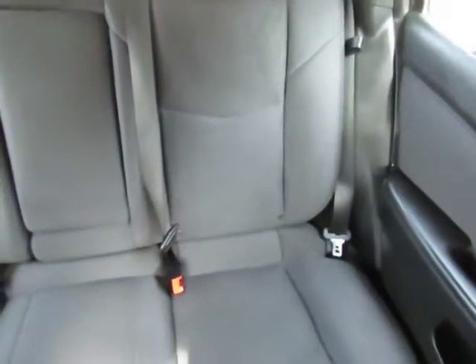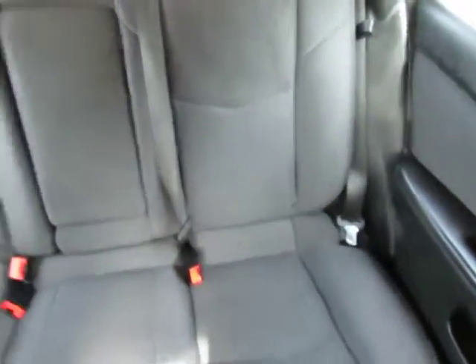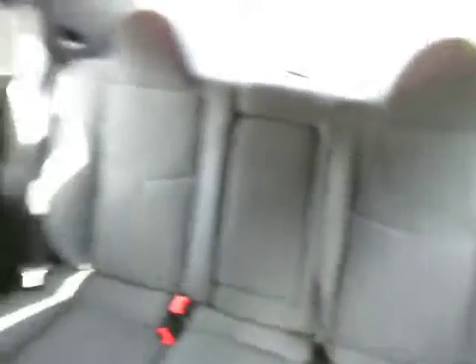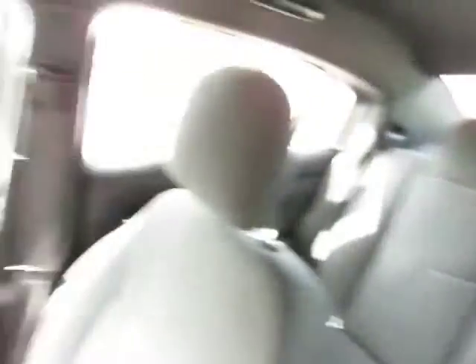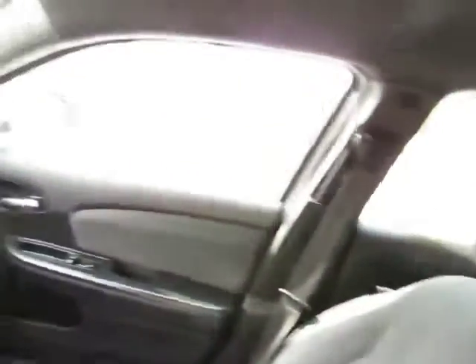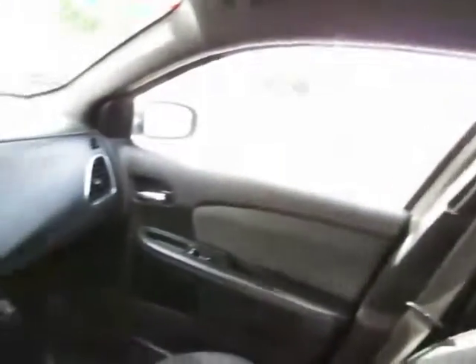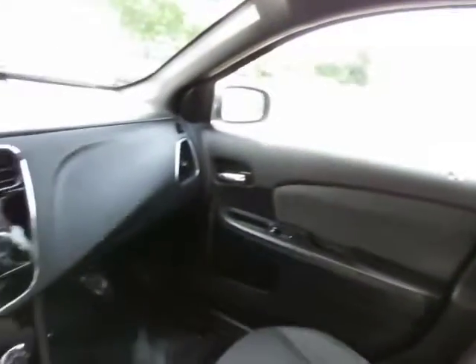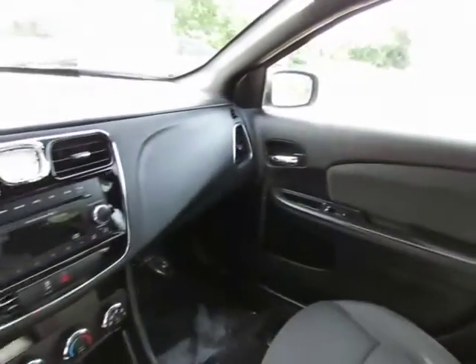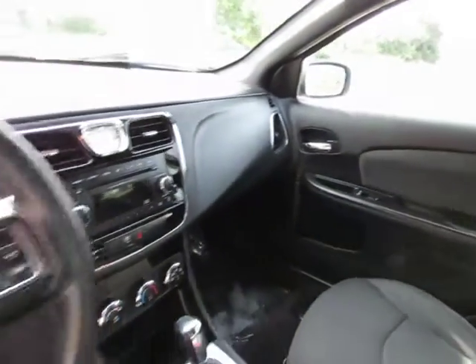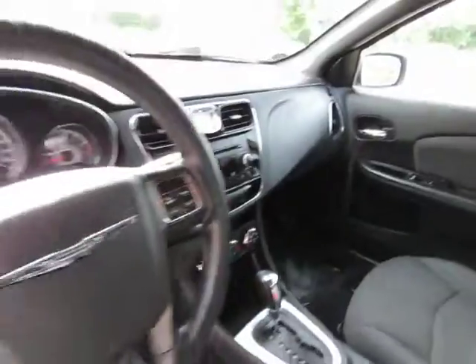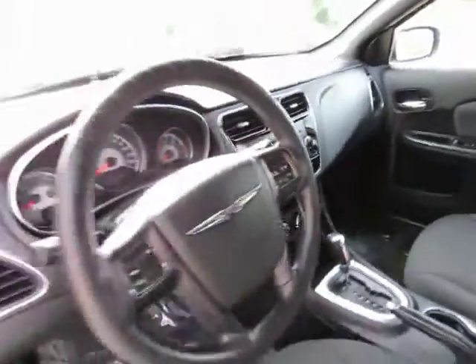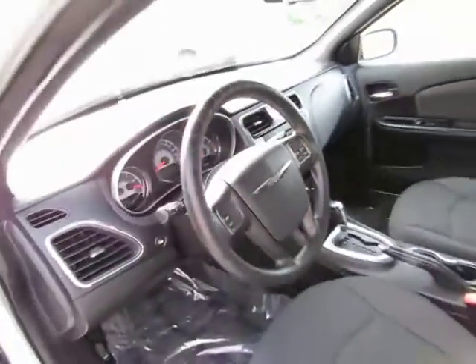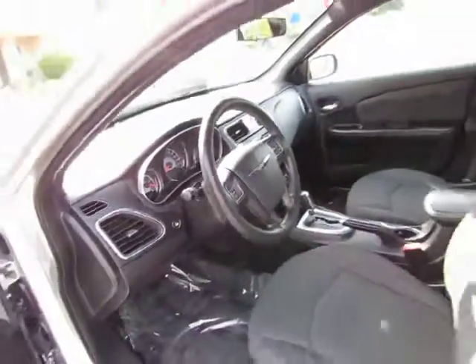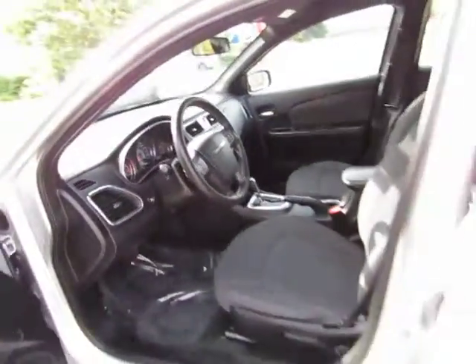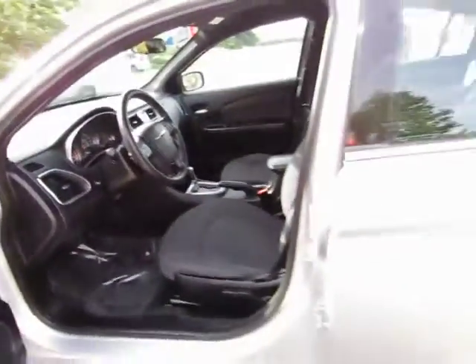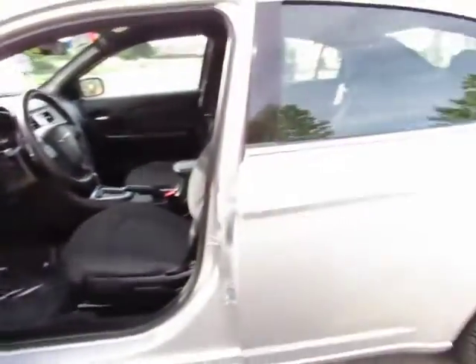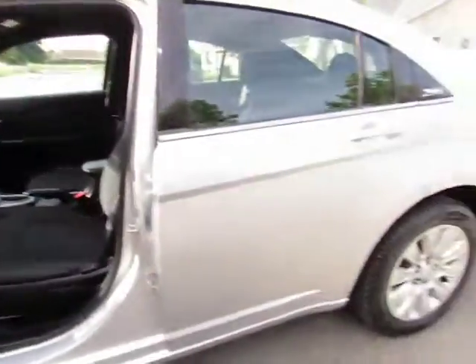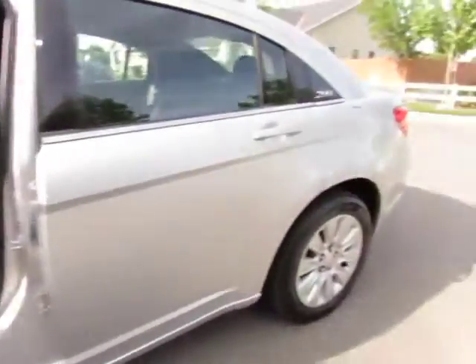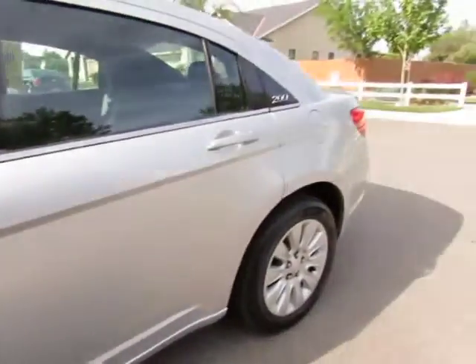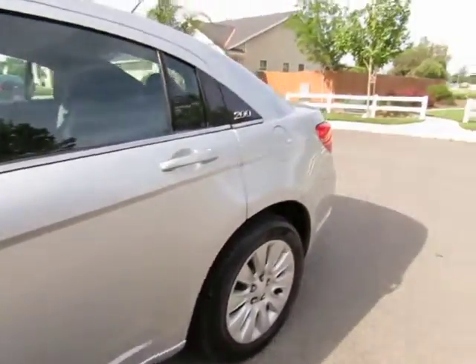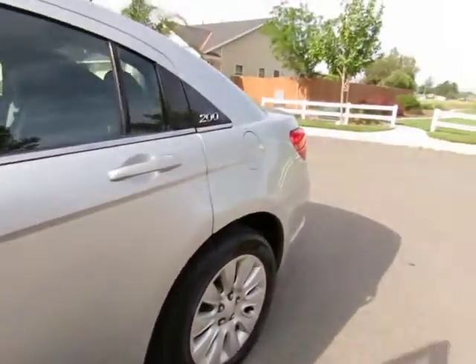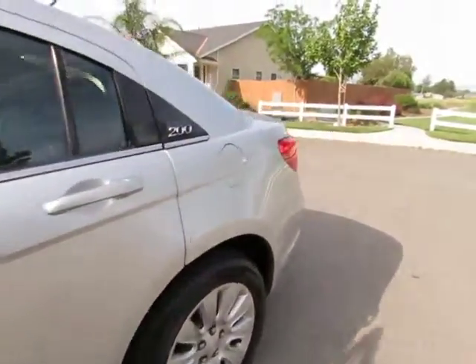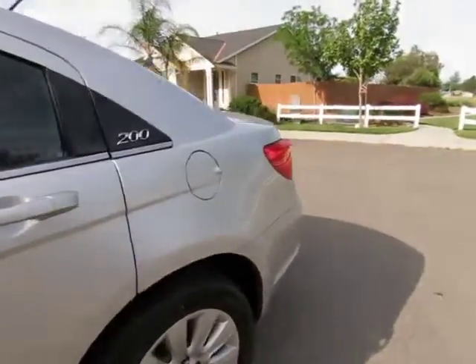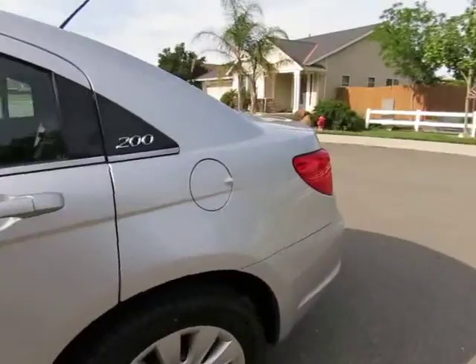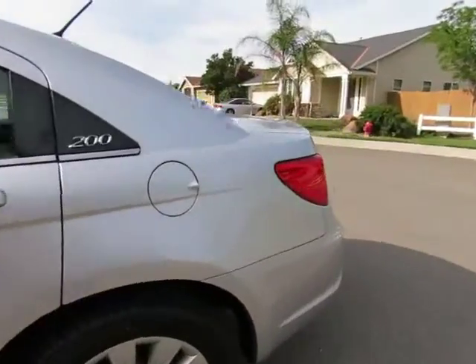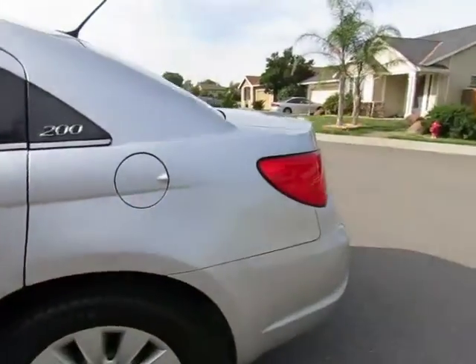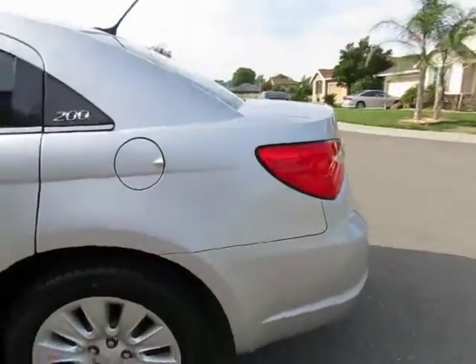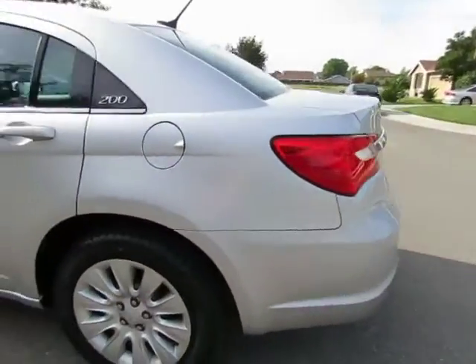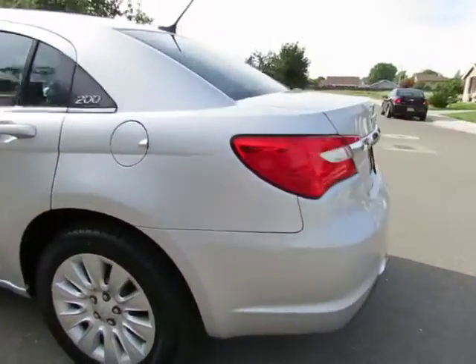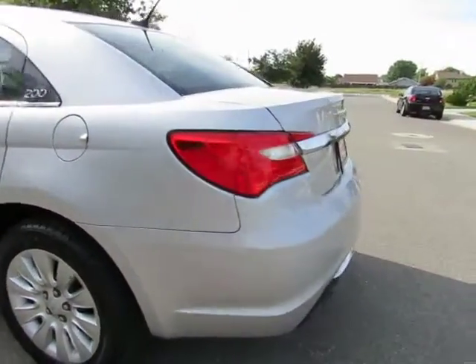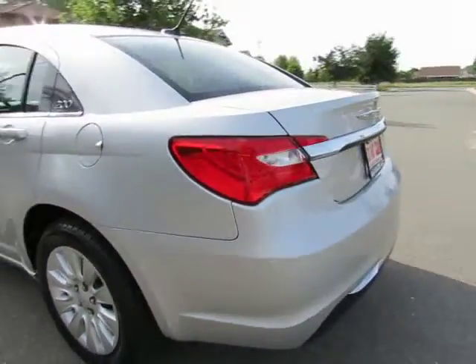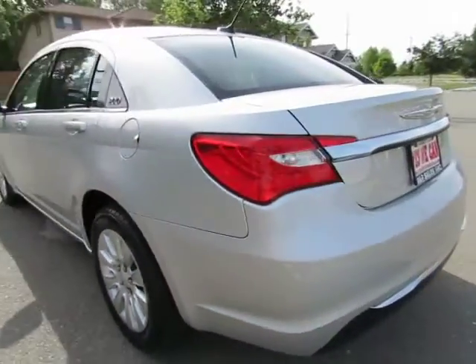R&R Sales Incorporated is a member of Credit Union Direct Lending and can offer low interest rates and reasonable payments to well-qualified buyers. We also have guaranteed credit approval for any credit situation.